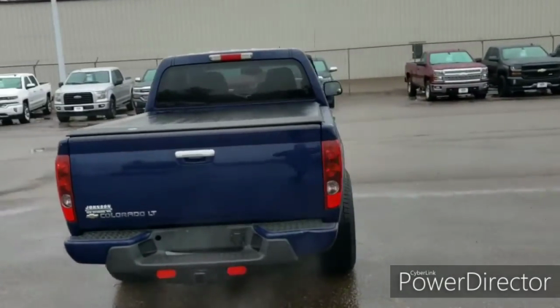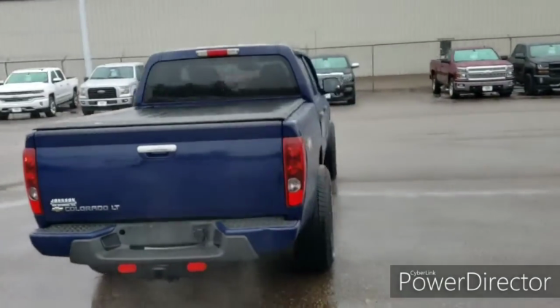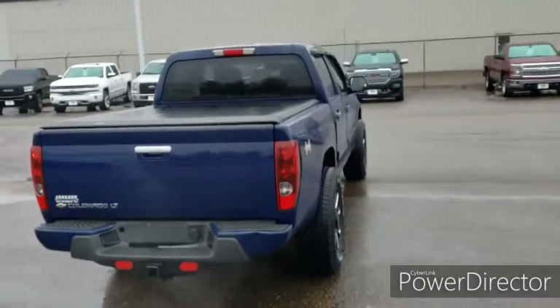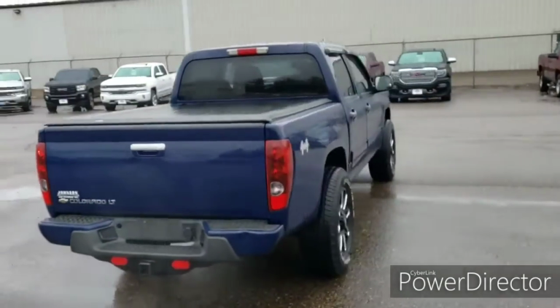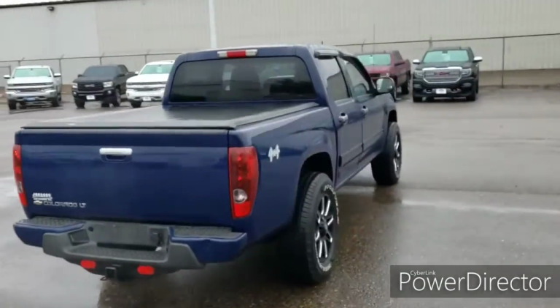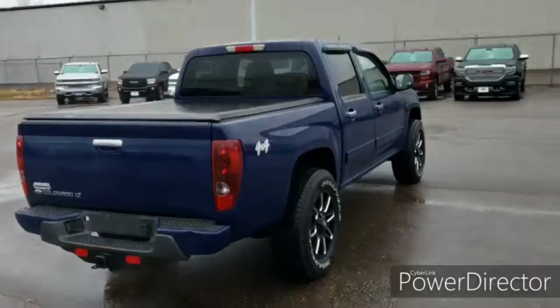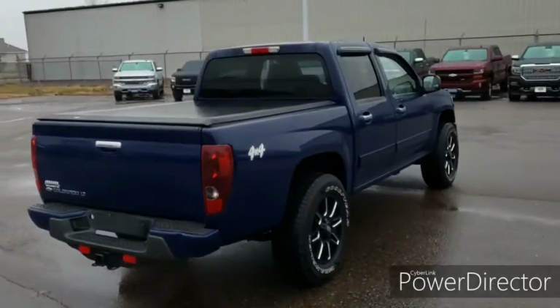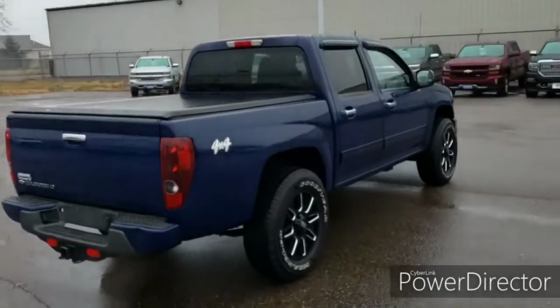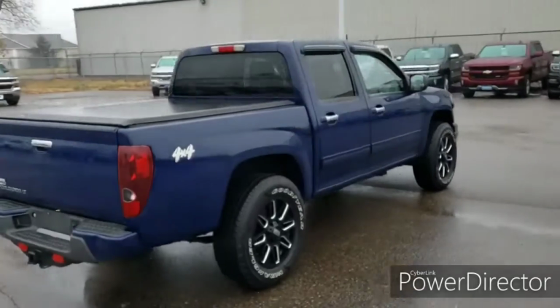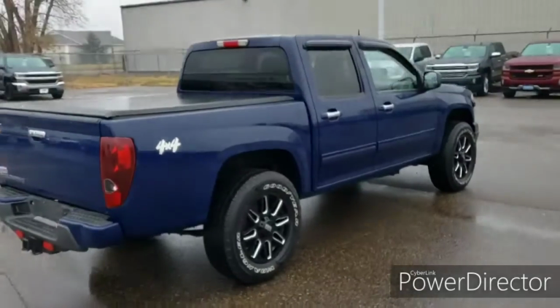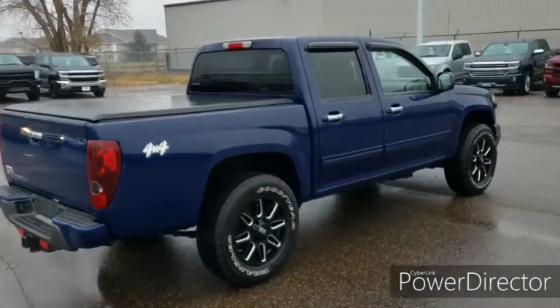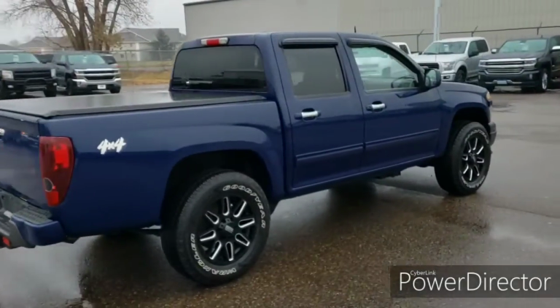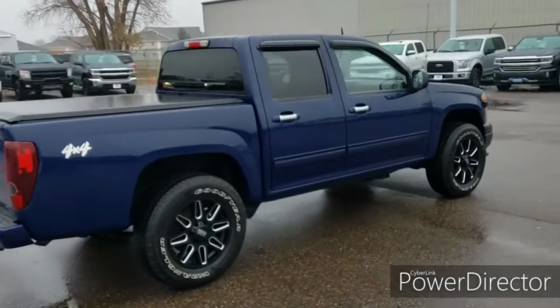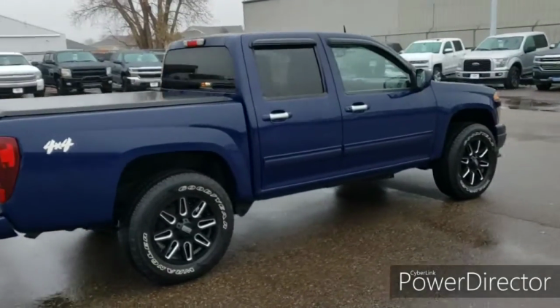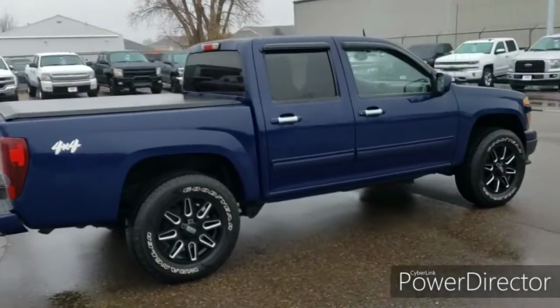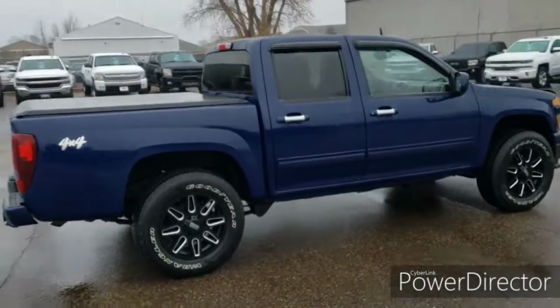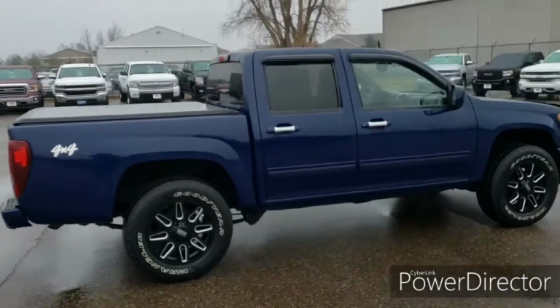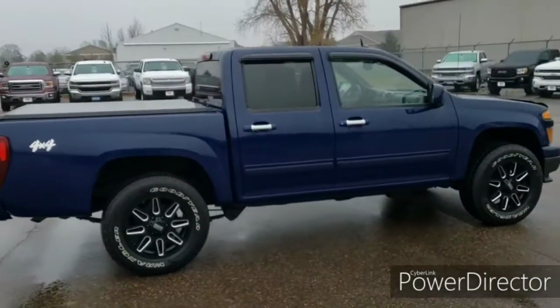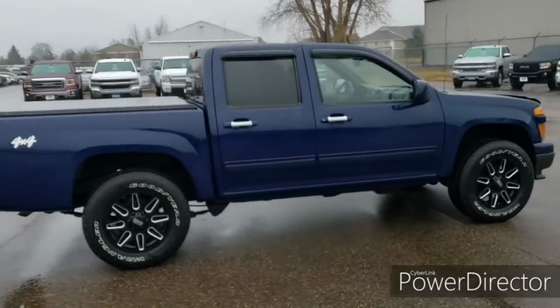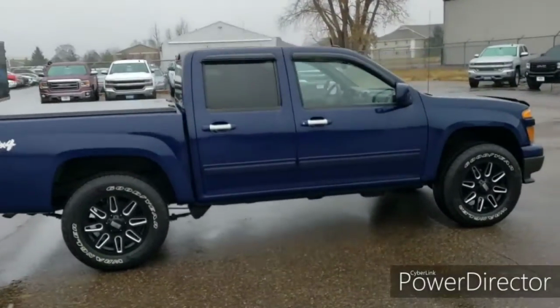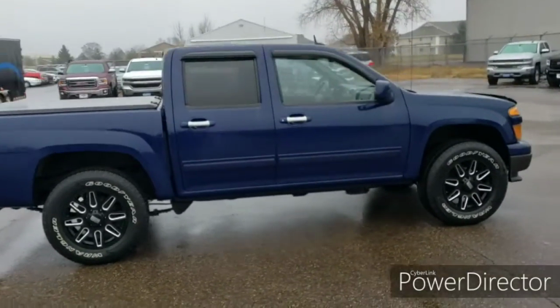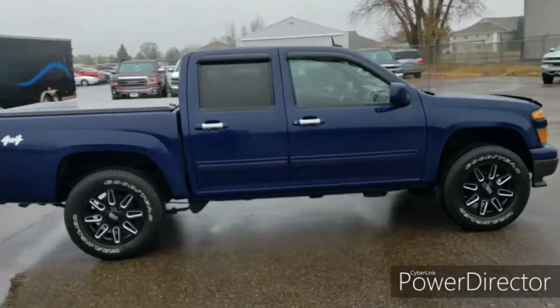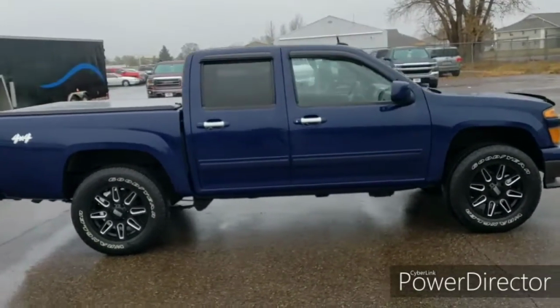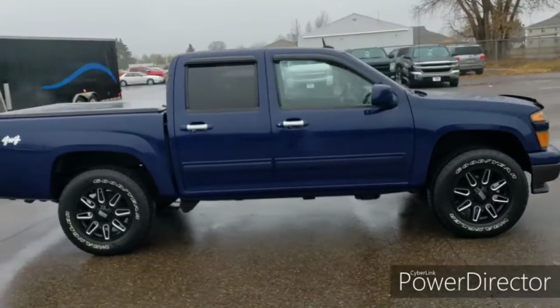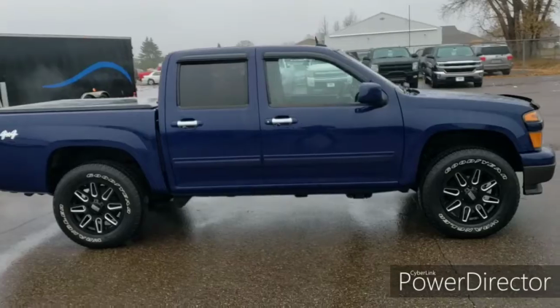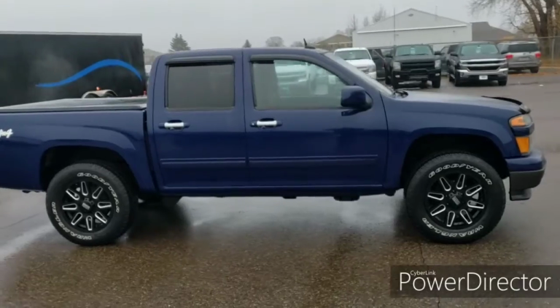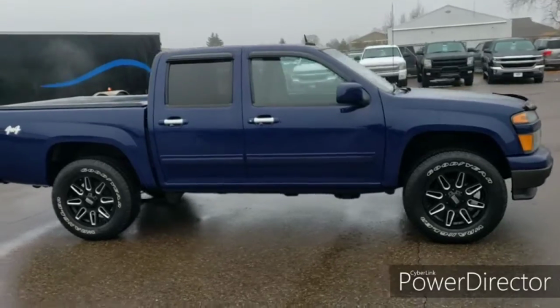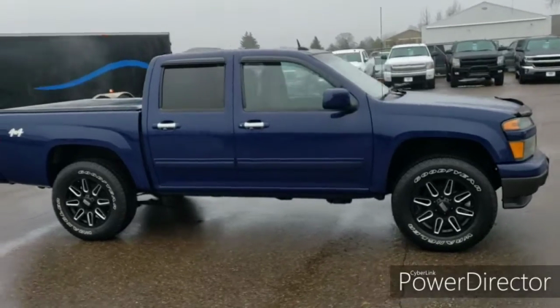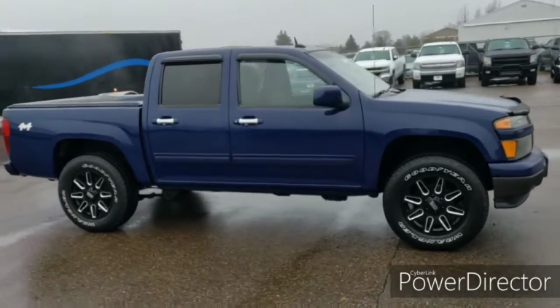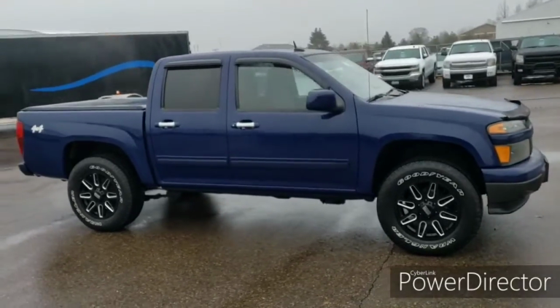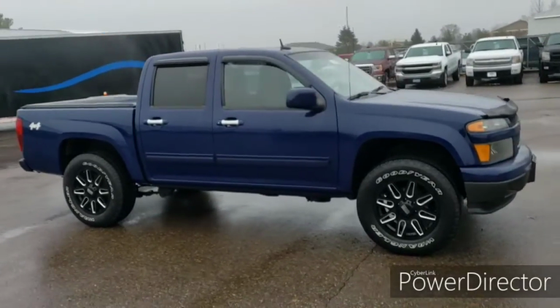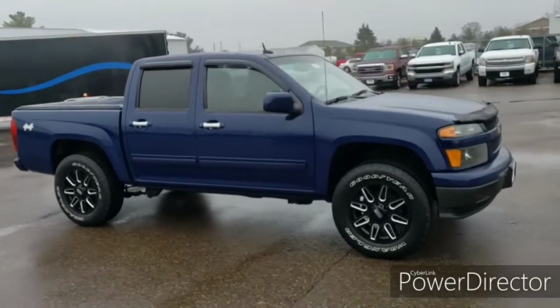We recently put 4 brand new rims and tires on it. It does come with a bed liner, tonneau cover, cruise control, and does have bluetooth.